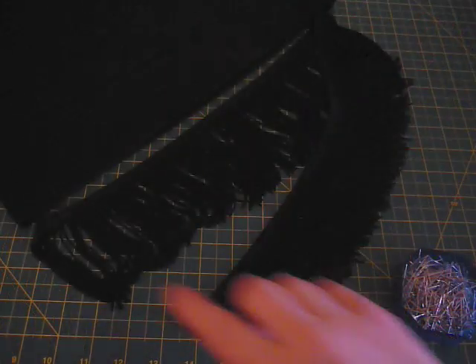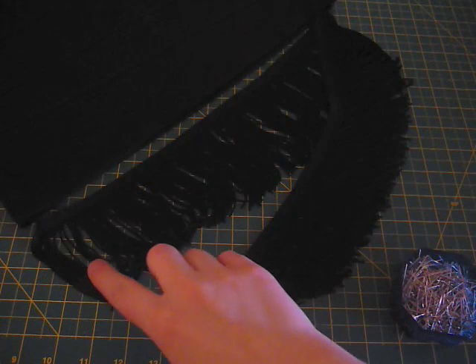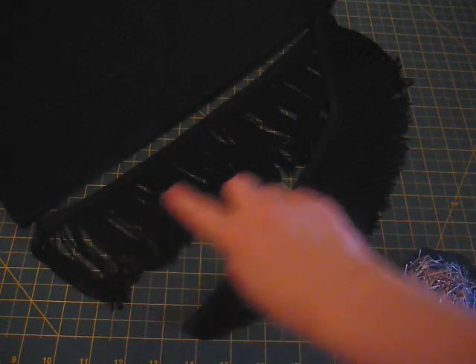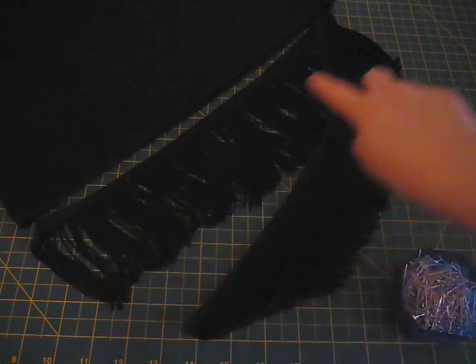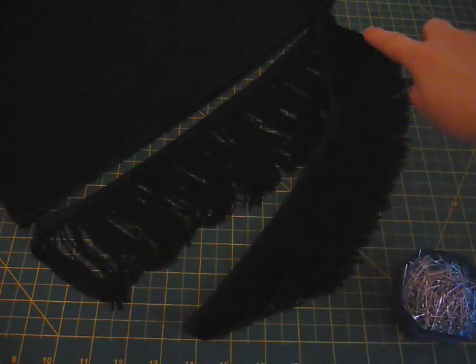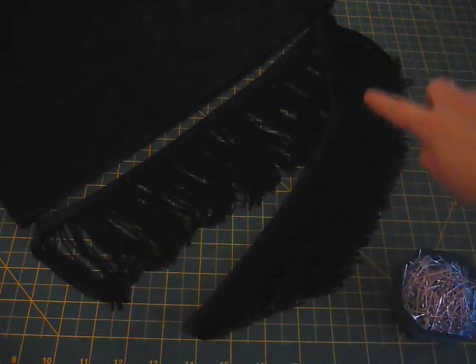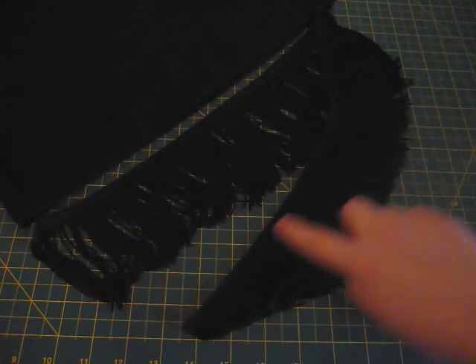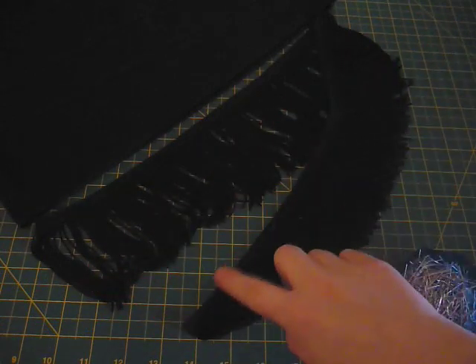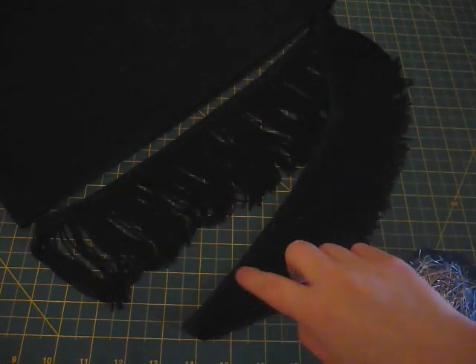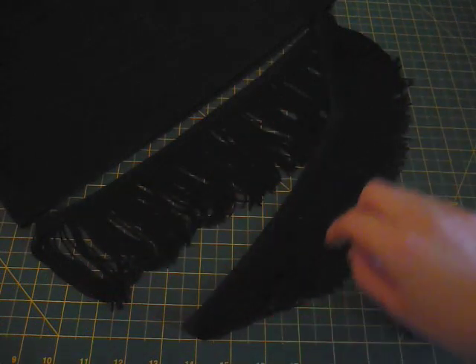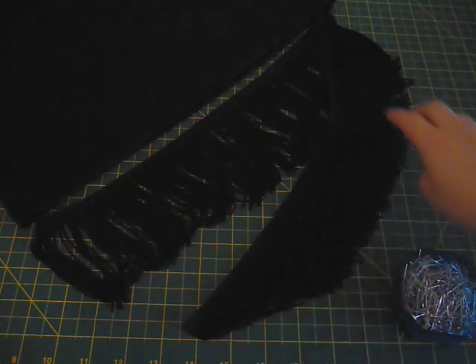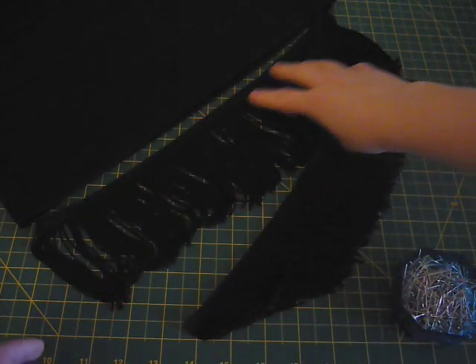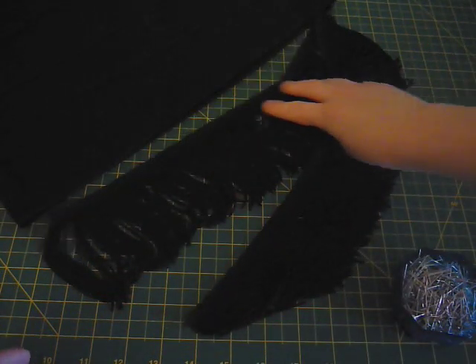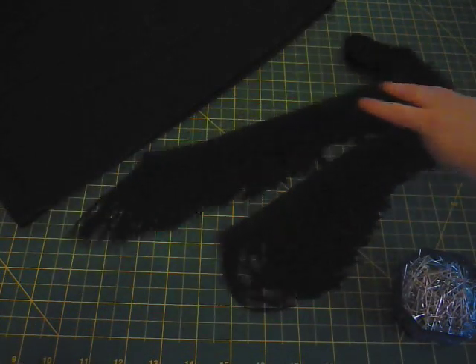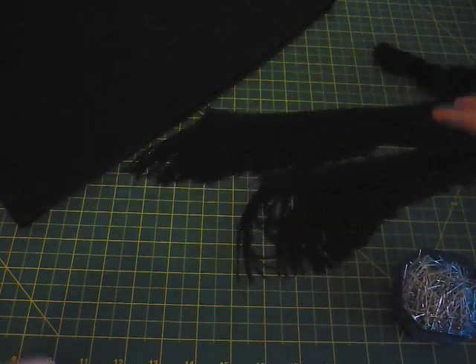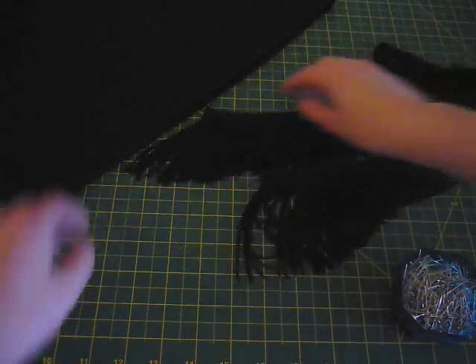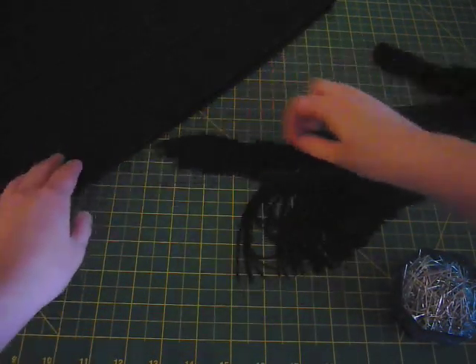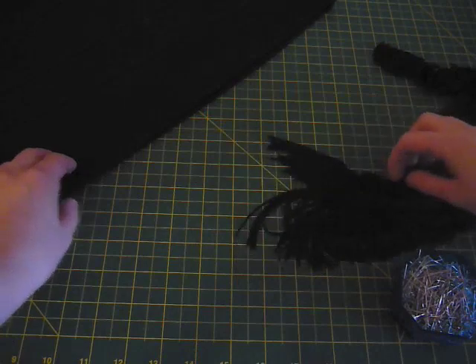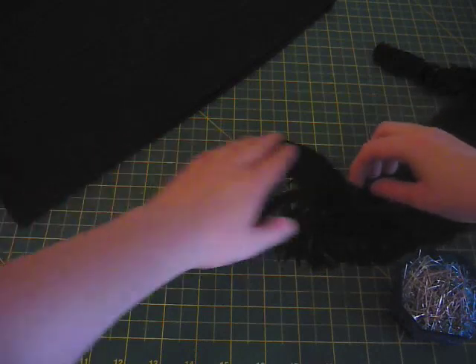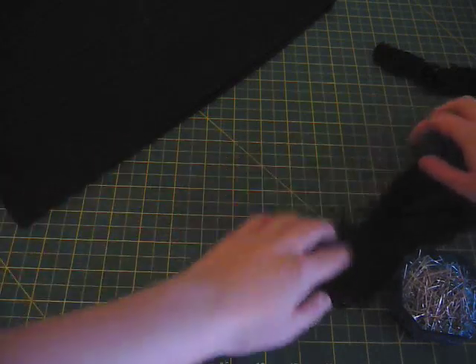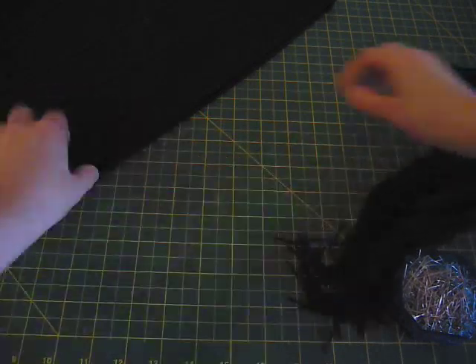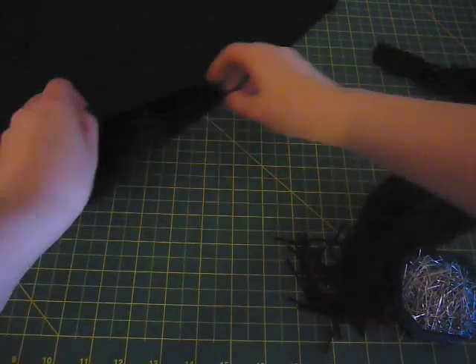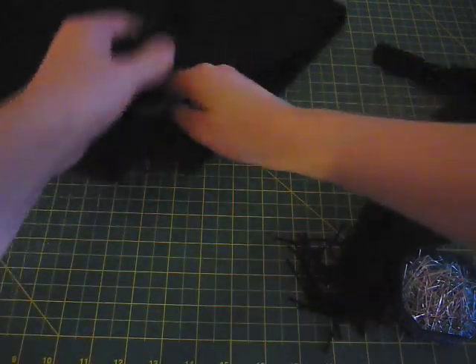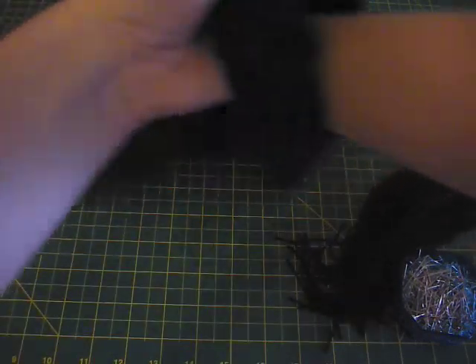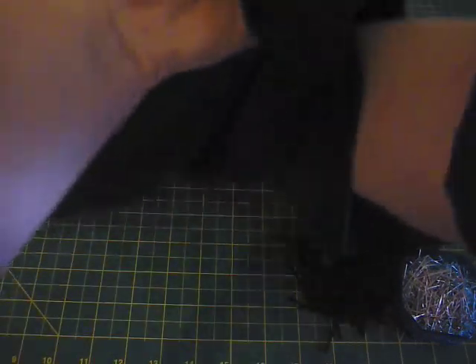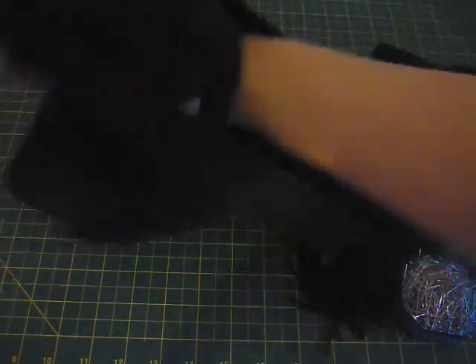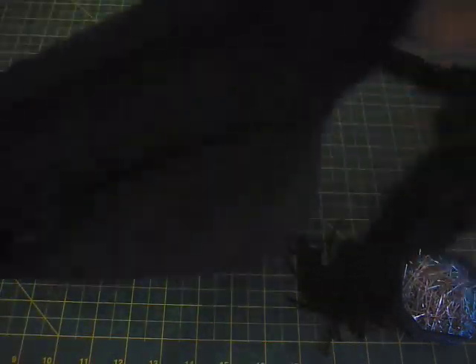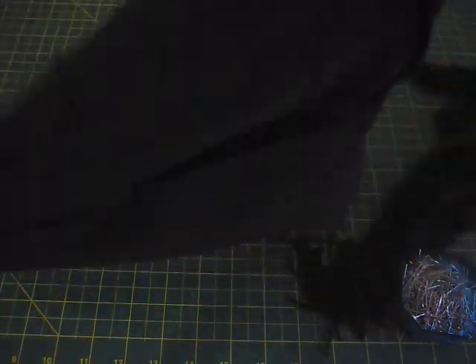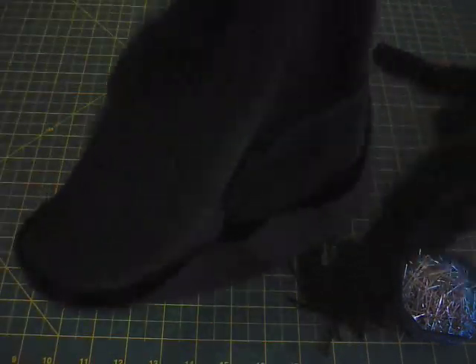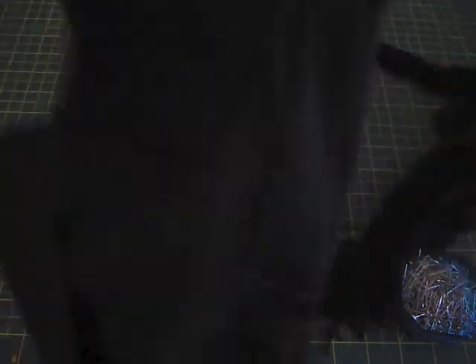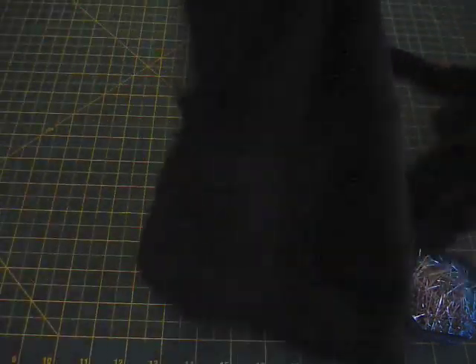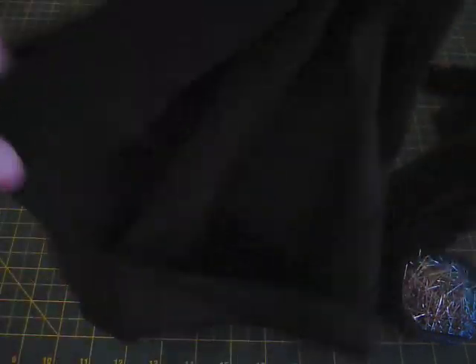You can always cut off extra fringe later. Once you've cut out the amount of fringe you need, you need to flip your skirt inside out so that you attach the fringe to the inside of the skirt. This way you'll have a clean finish on the outside.